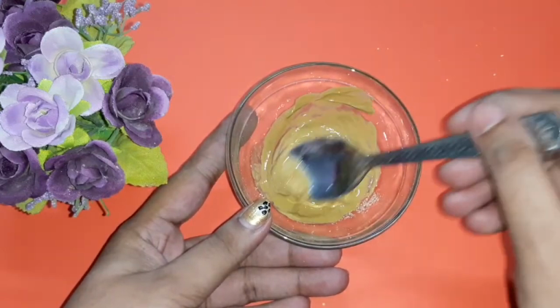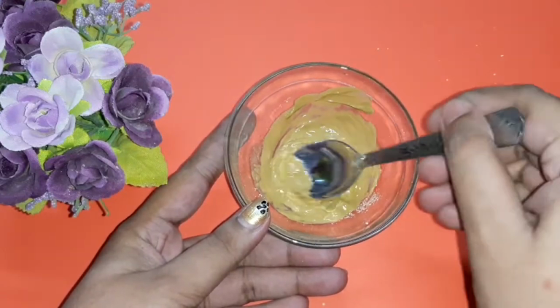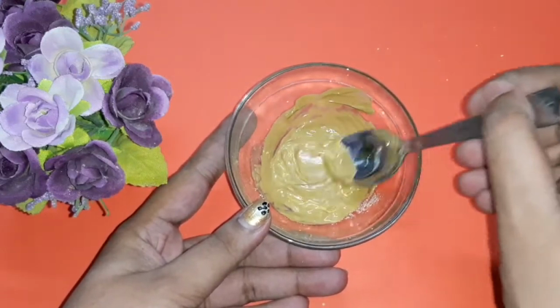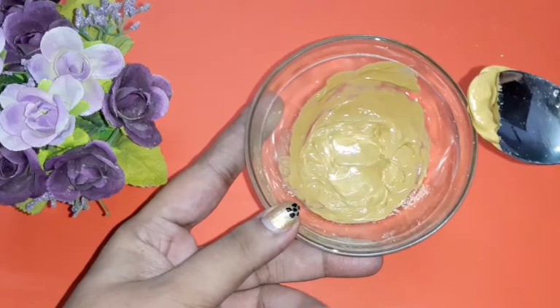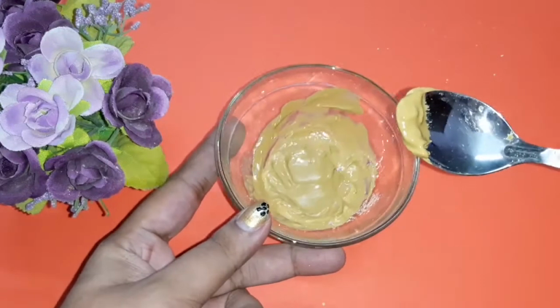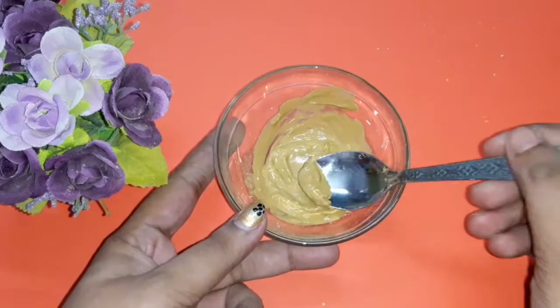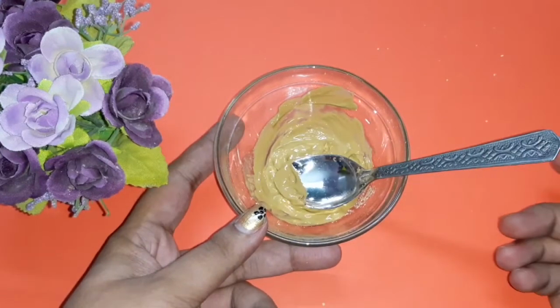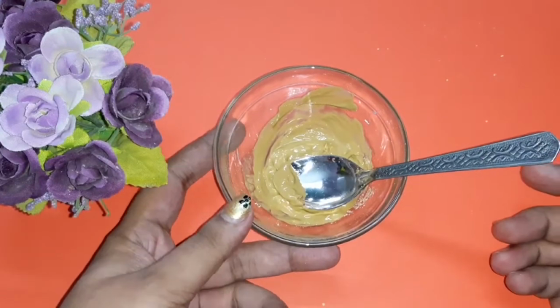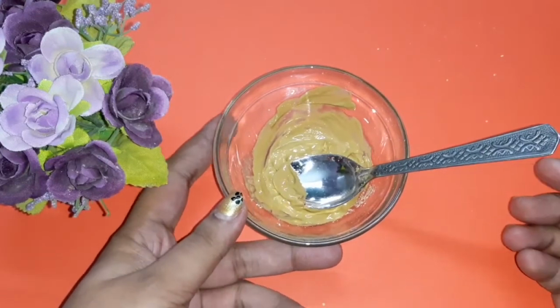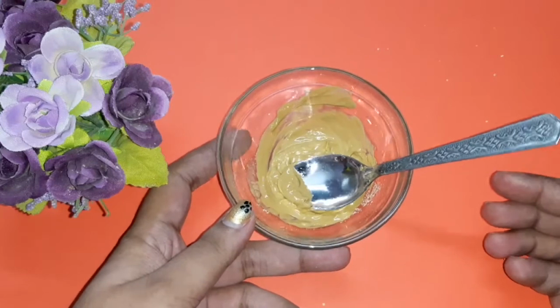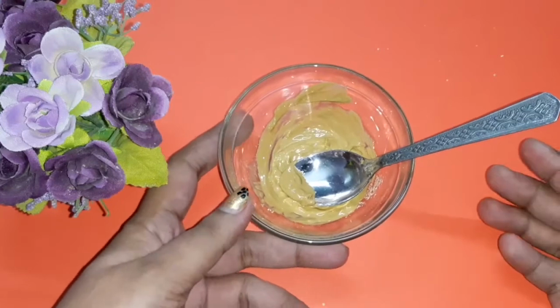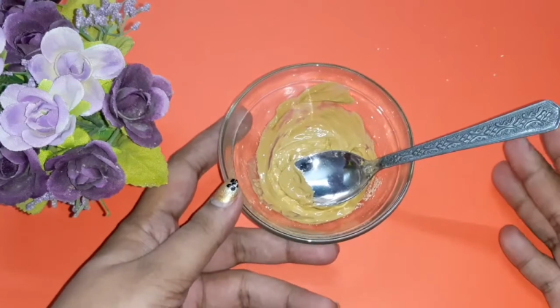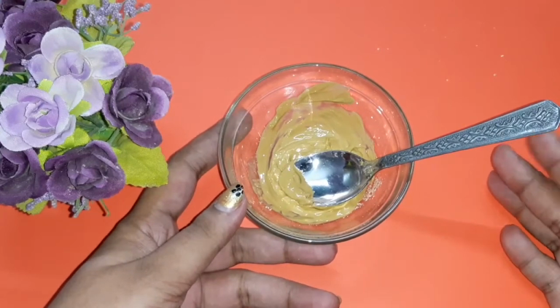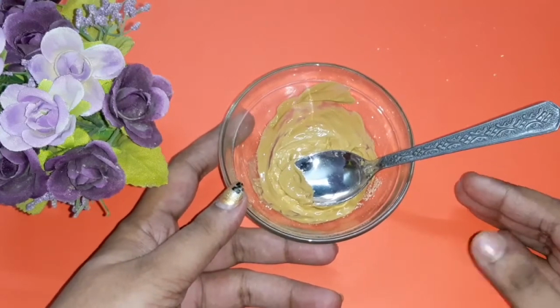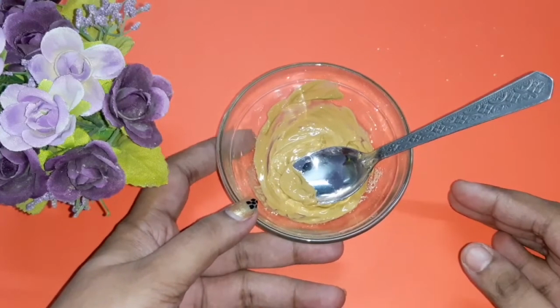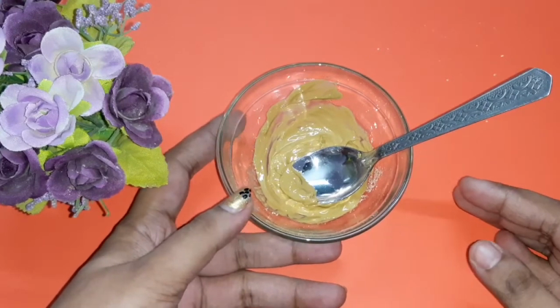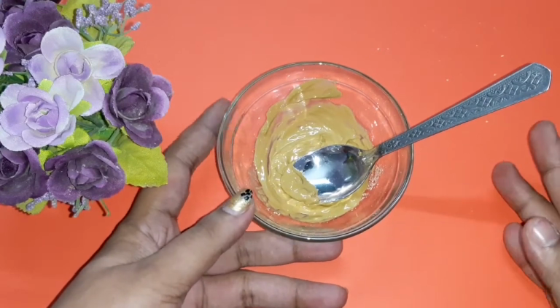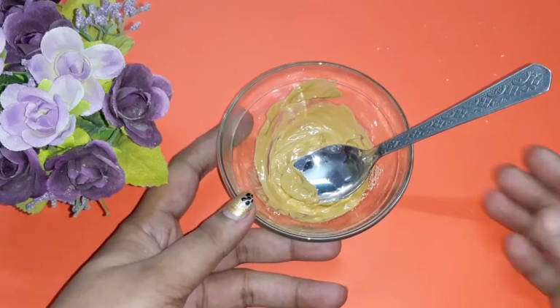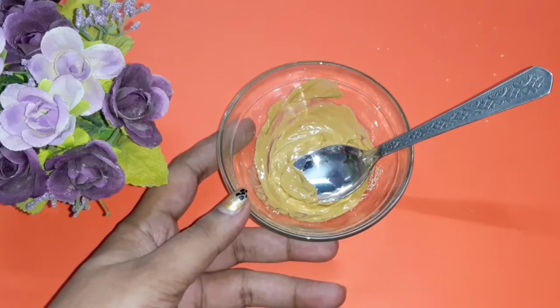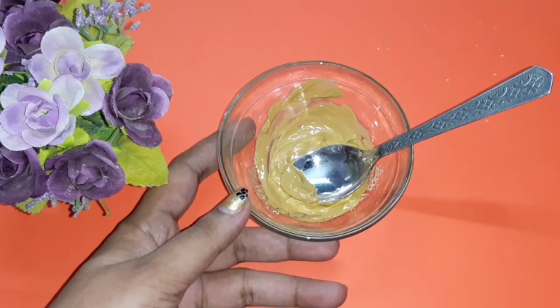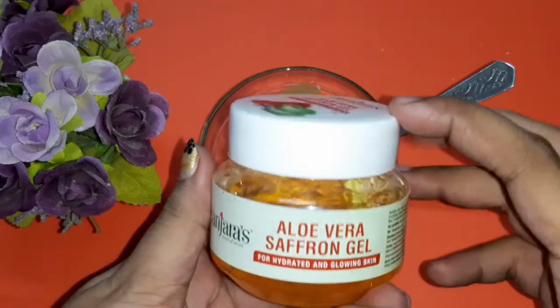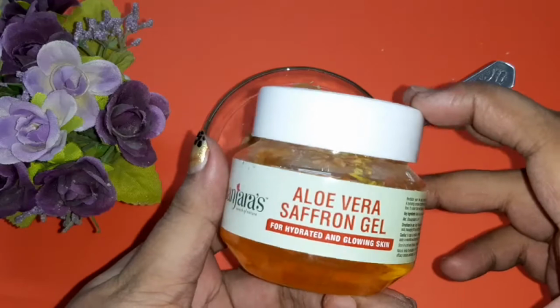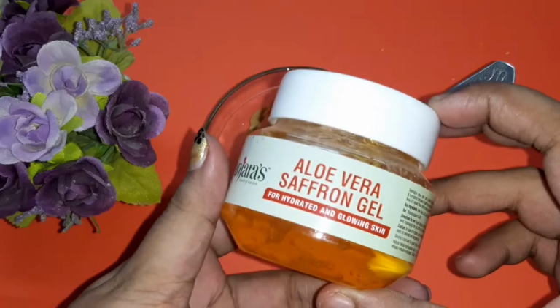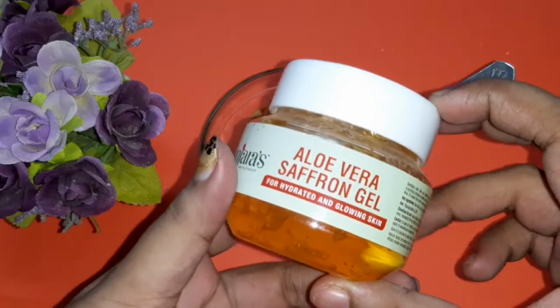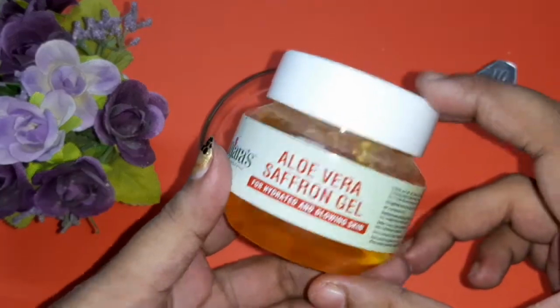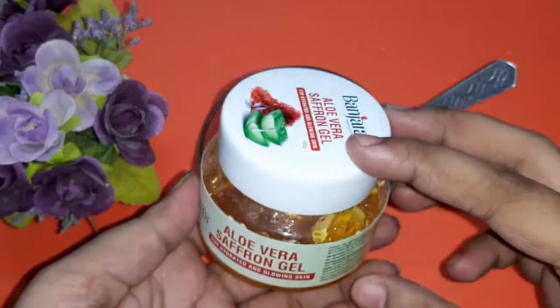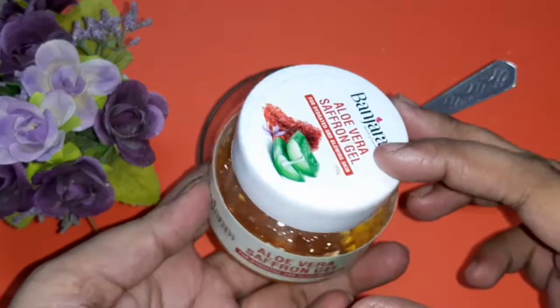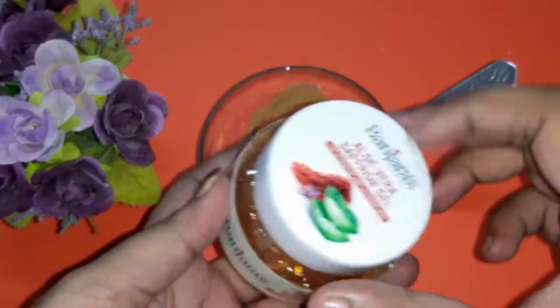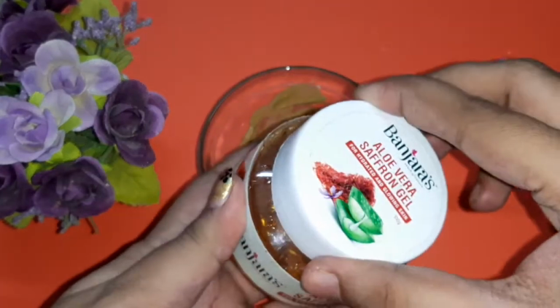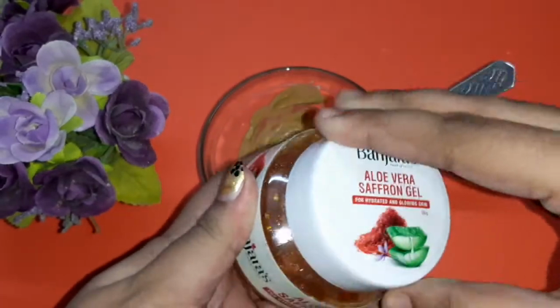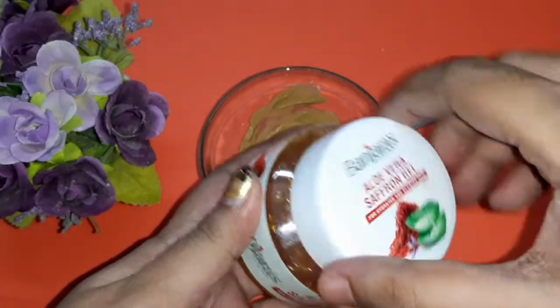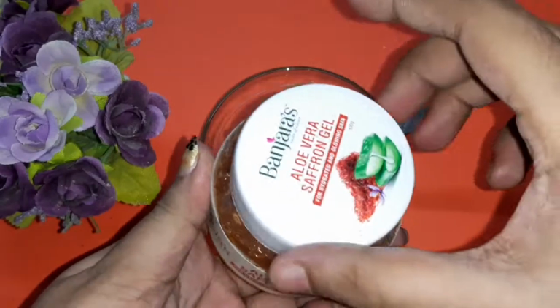This face pack with just multi-animity and rose water is specially meant for oily skin — for extreme oily skin types. Next, I'm going to add aloe vera and saffron gel to this mixture.